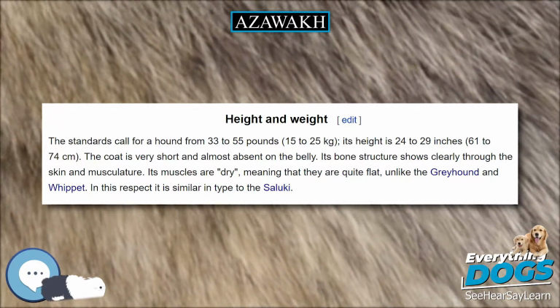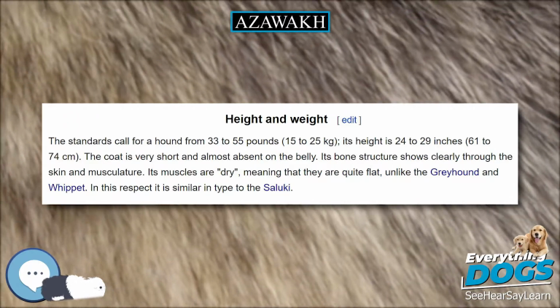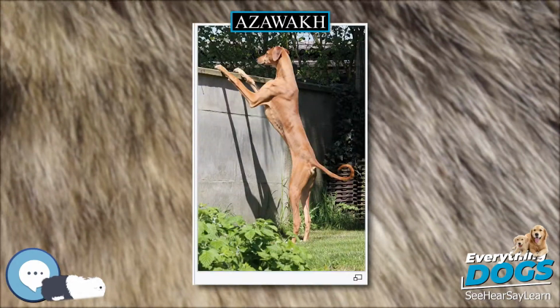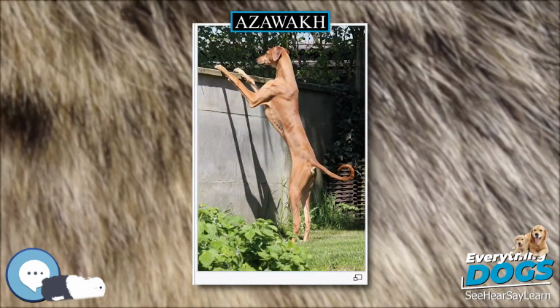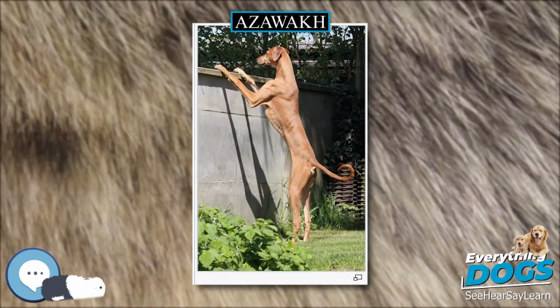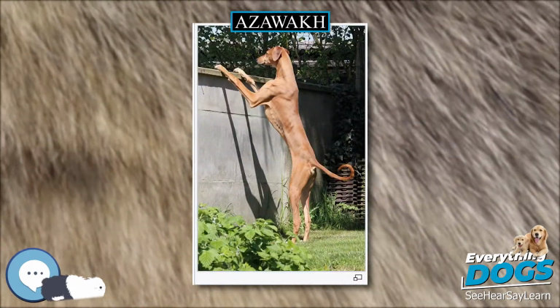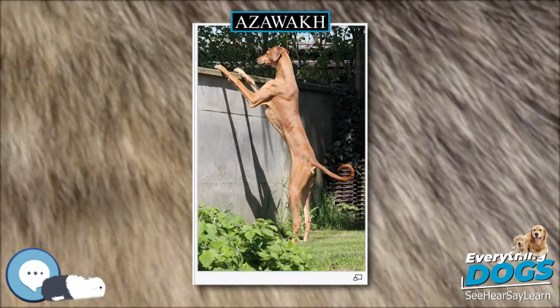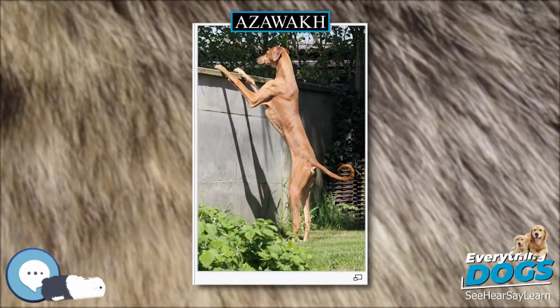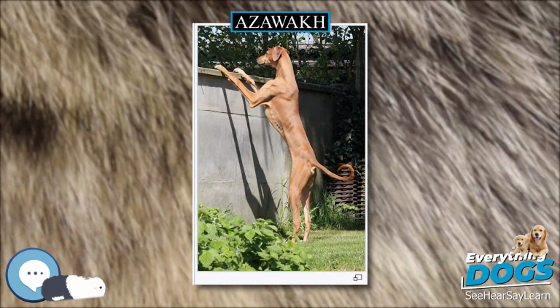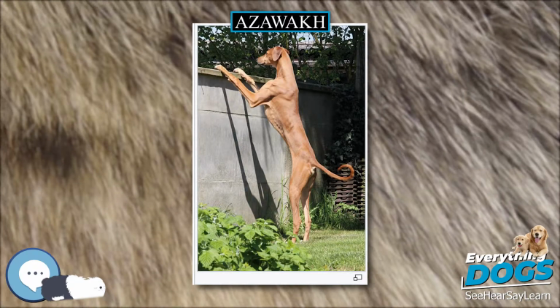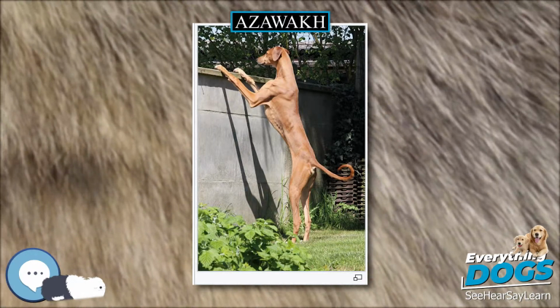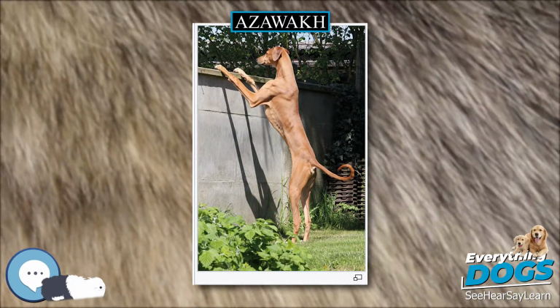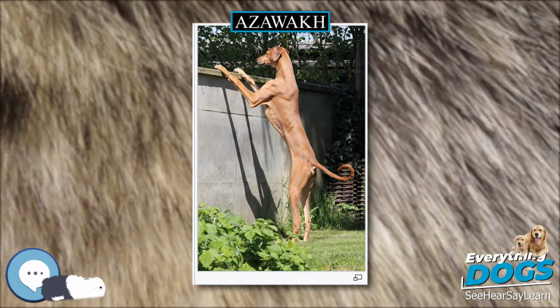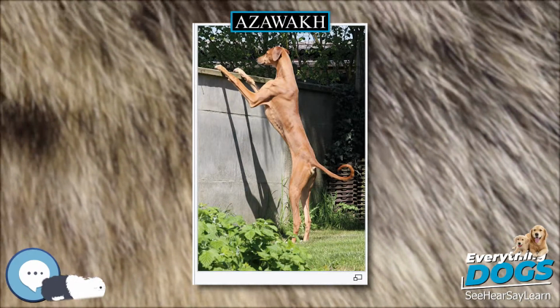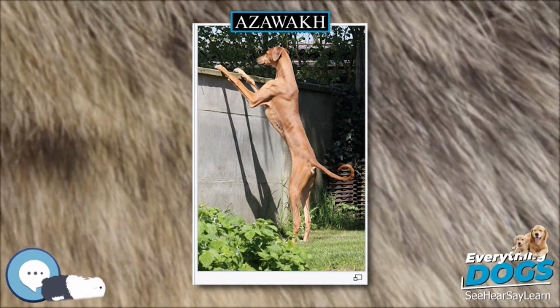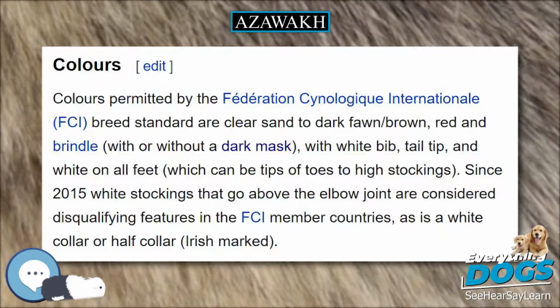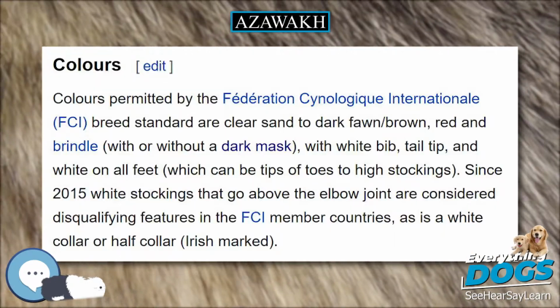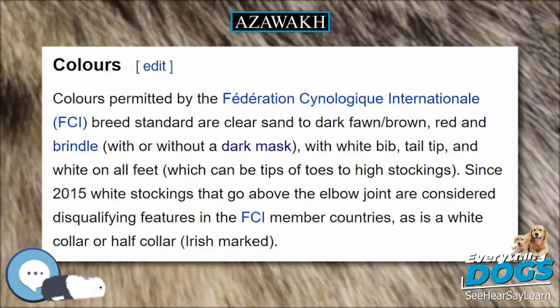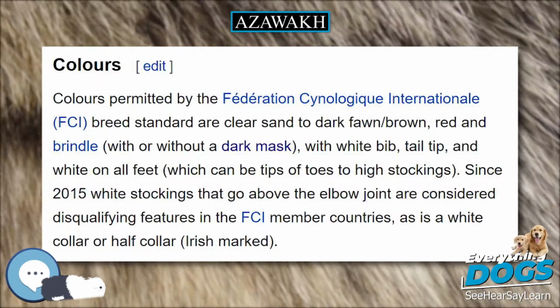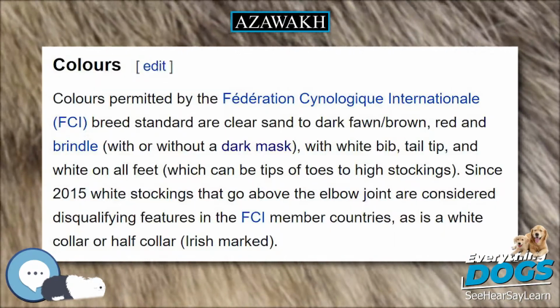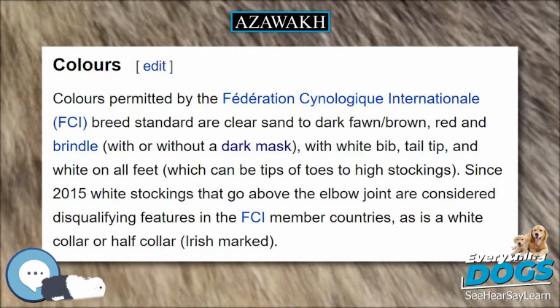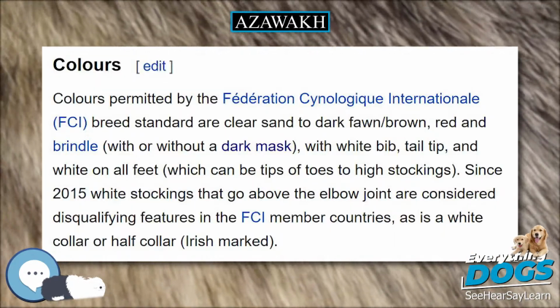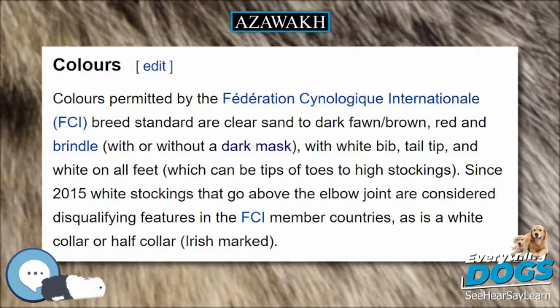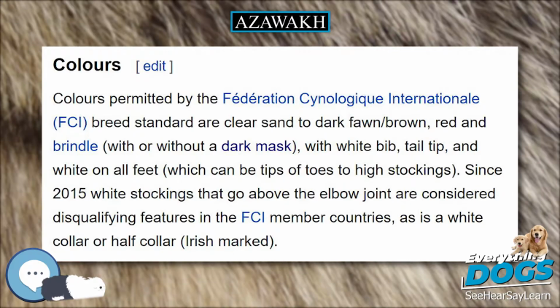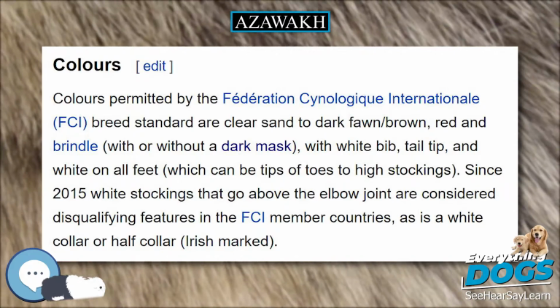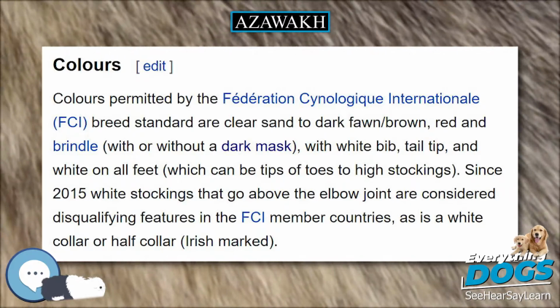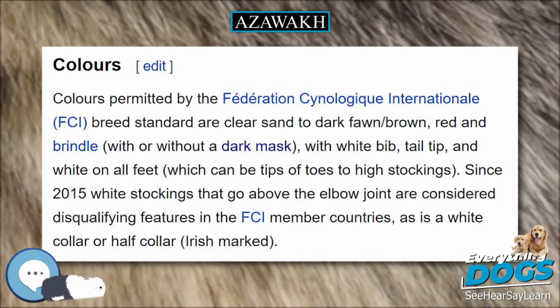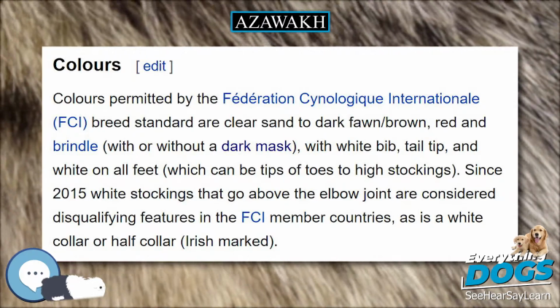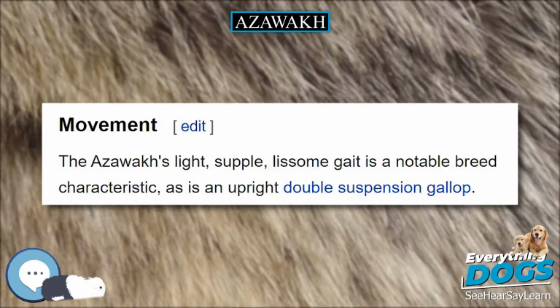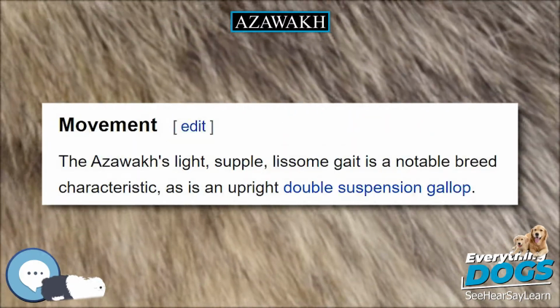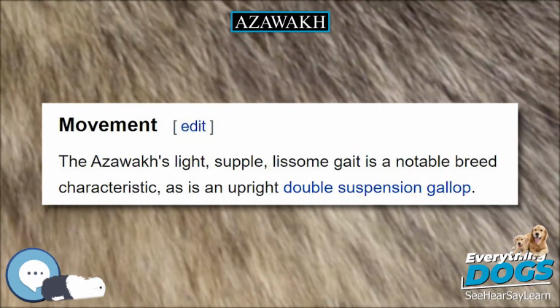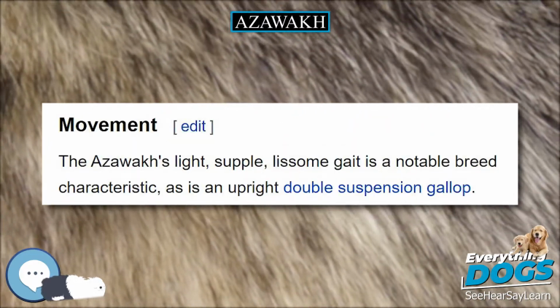The AKC and UKC are not members of the FCI. Movement: The Azawak's light, supple, lissom gait is a notable breed characteristic, as is an upright double suspension gallop.